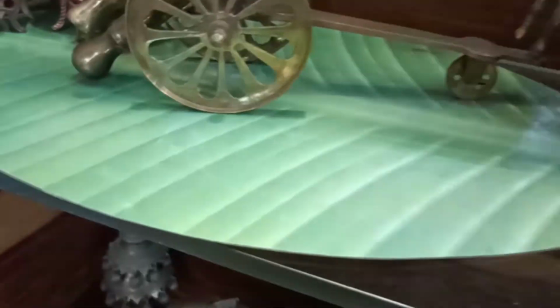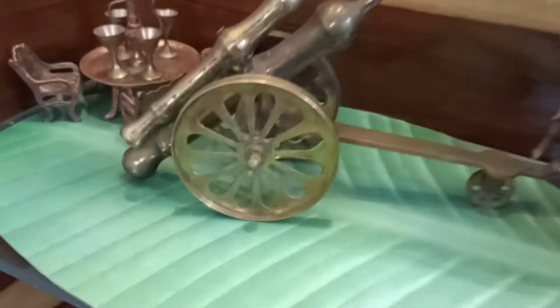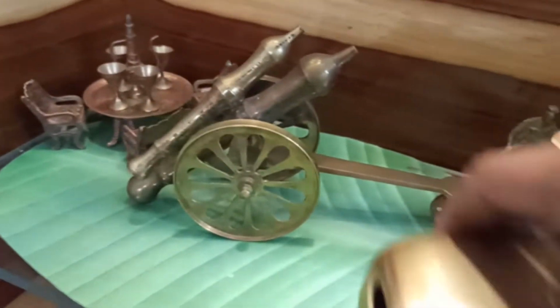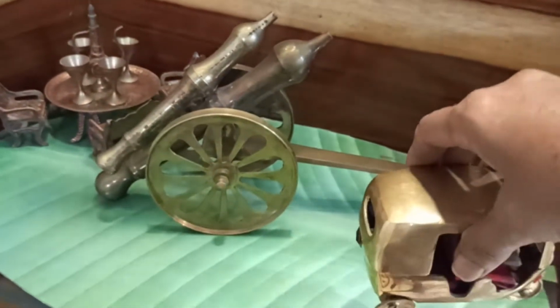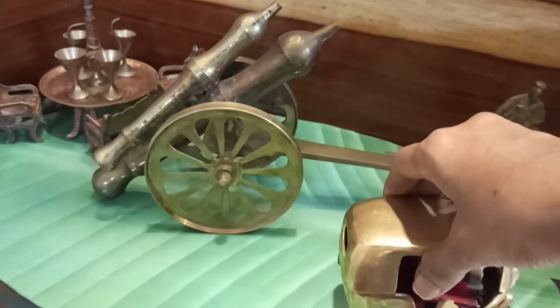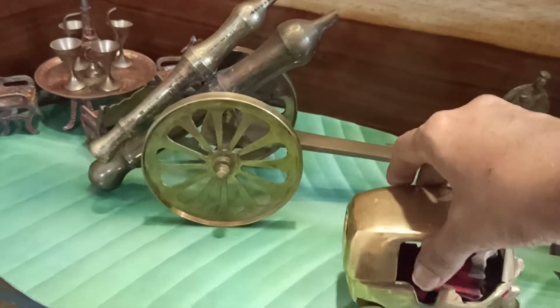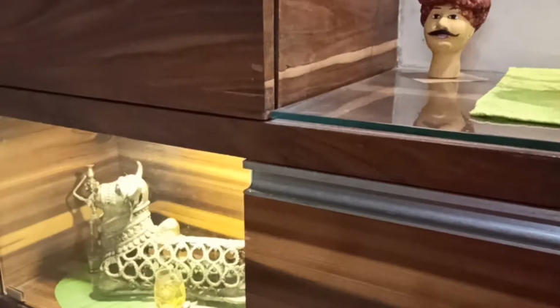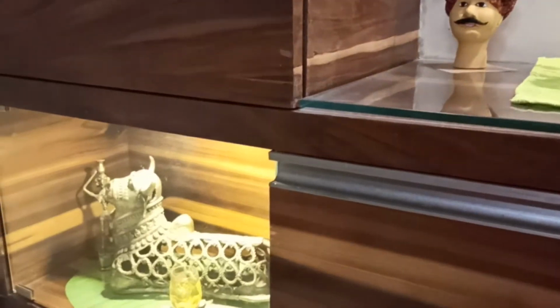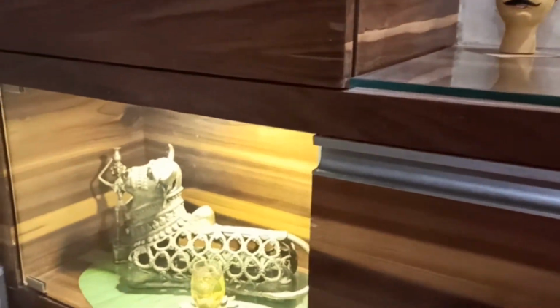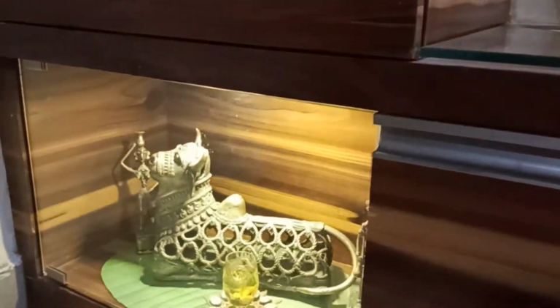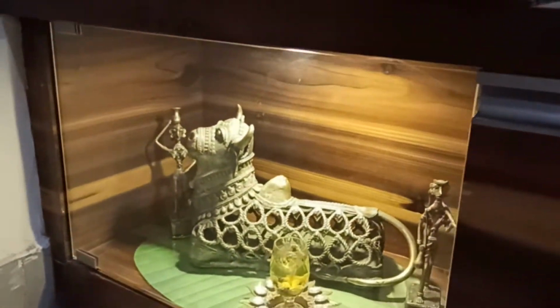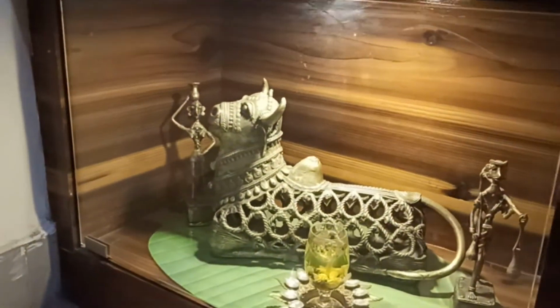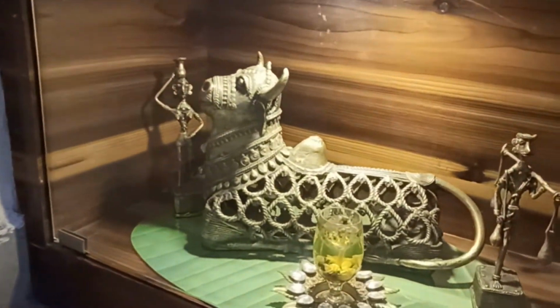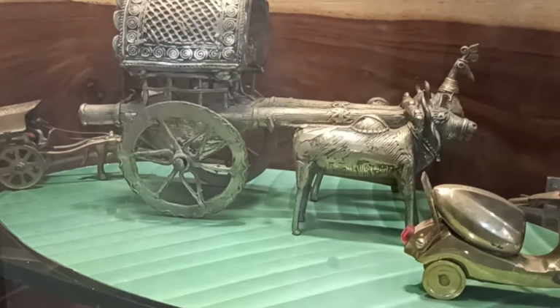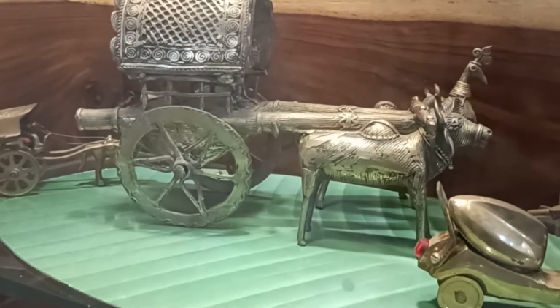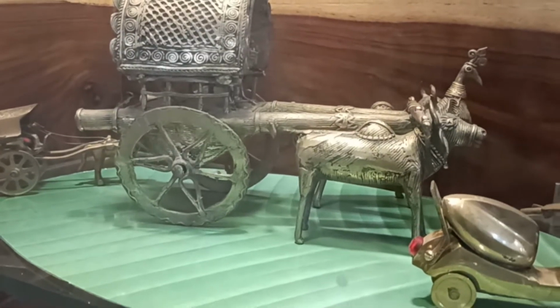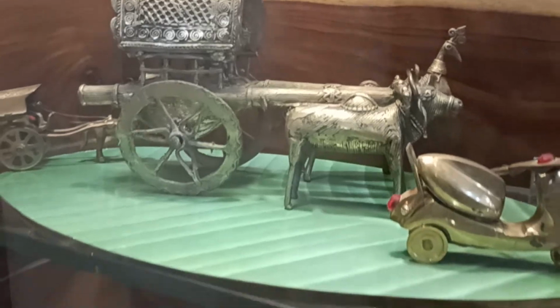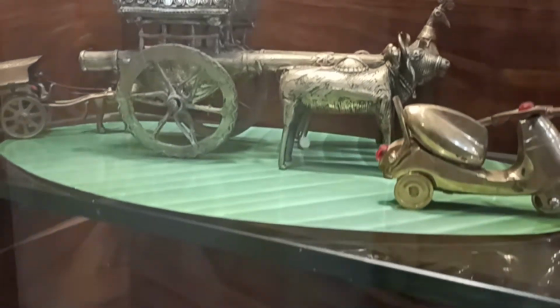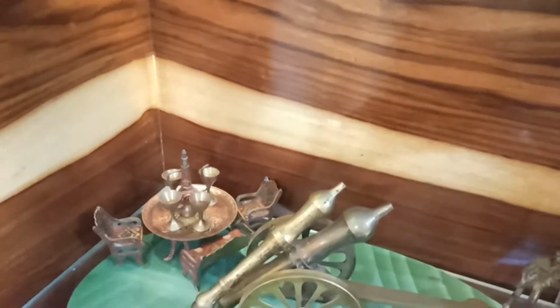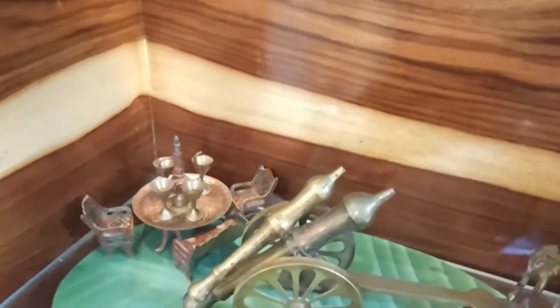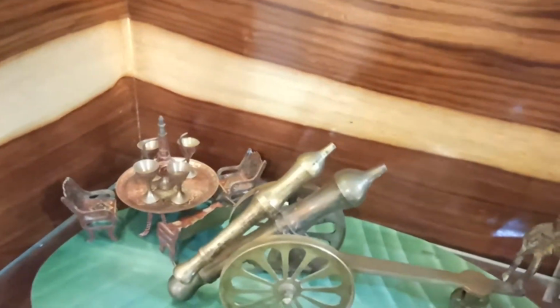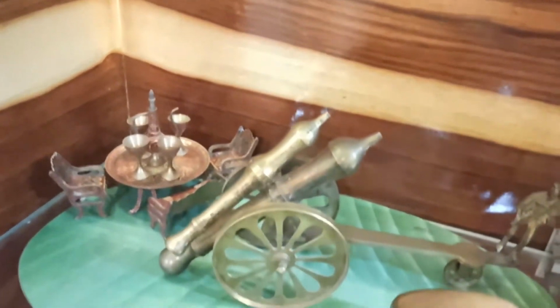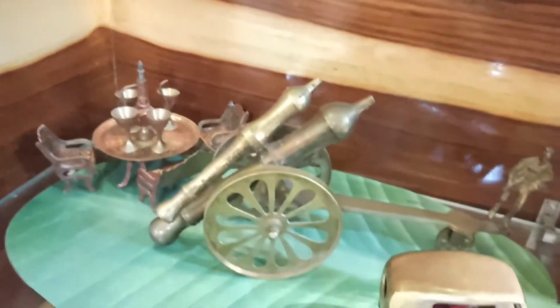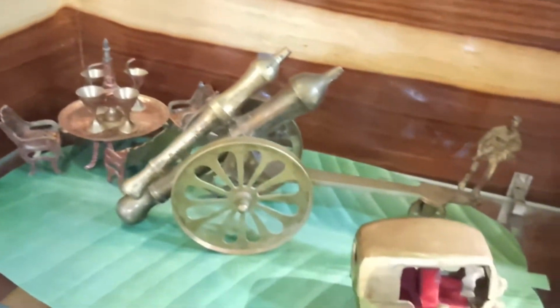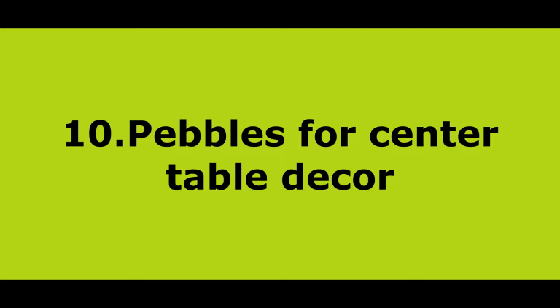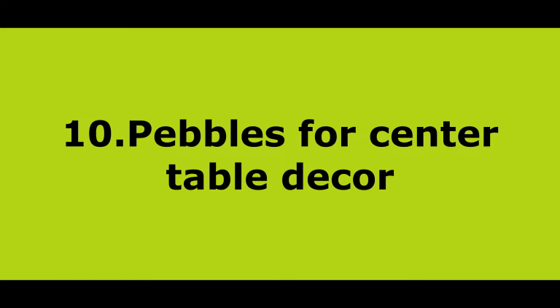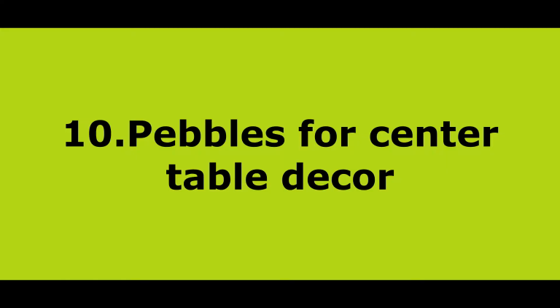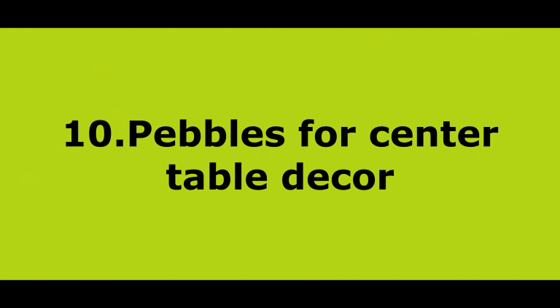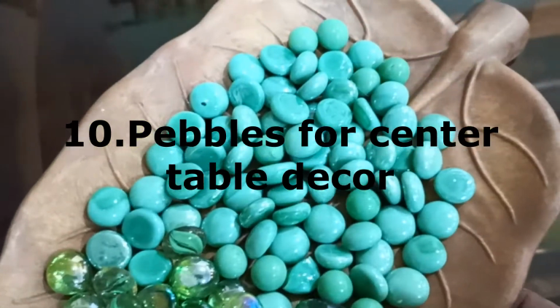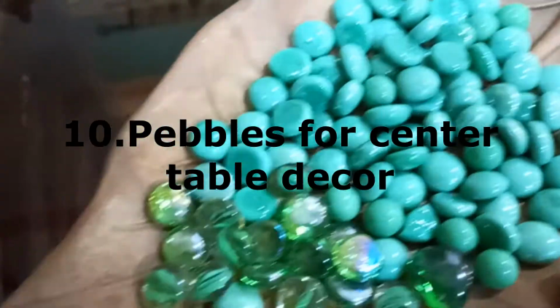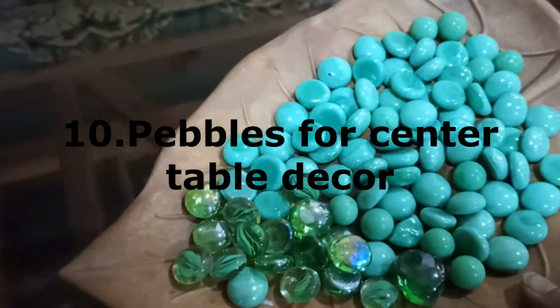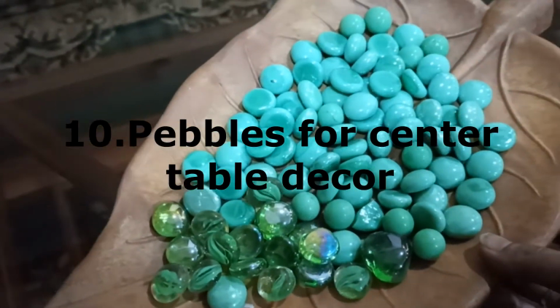Welcome your guests to your home sweet home by hanging this wall decor piece on the front-side drawing area. I have used painted CDs here — if you want to know the details, please watch my previous videos.